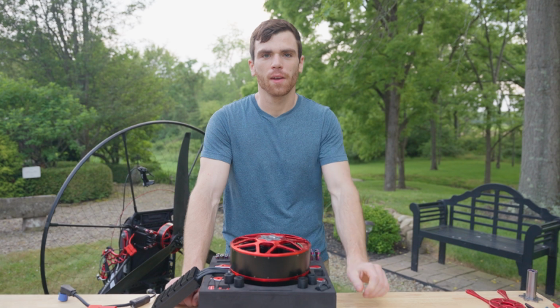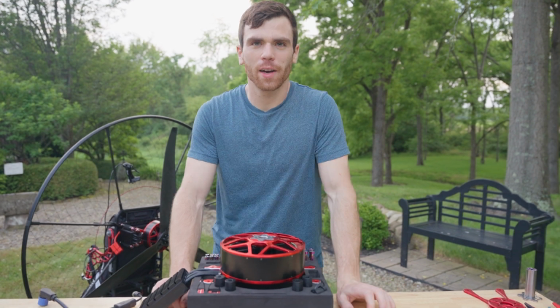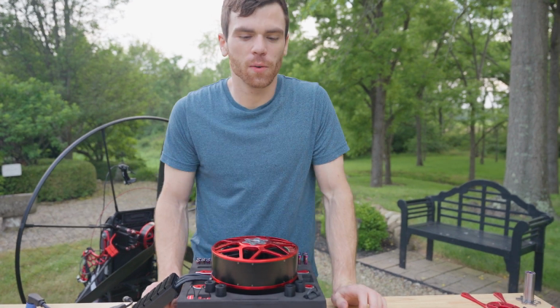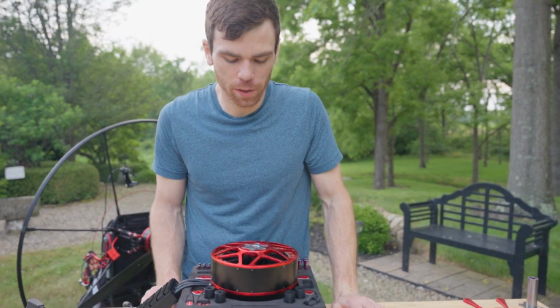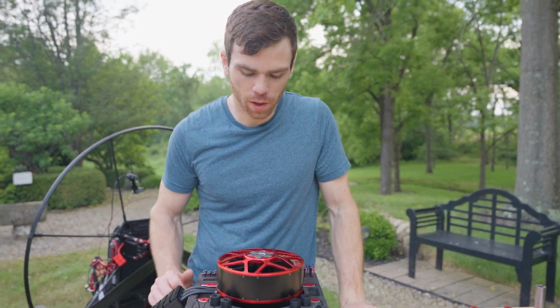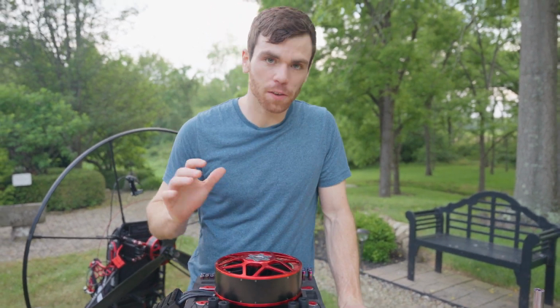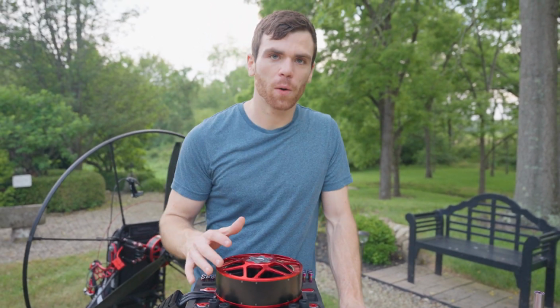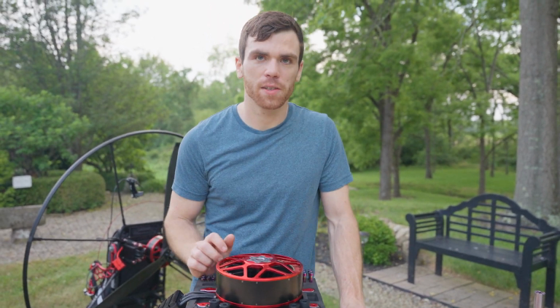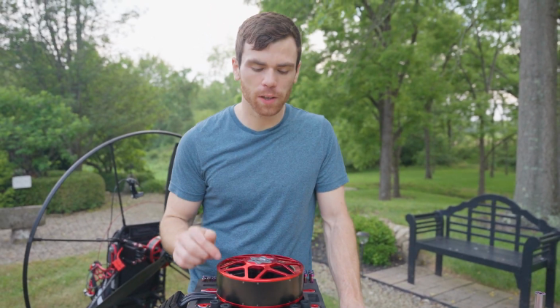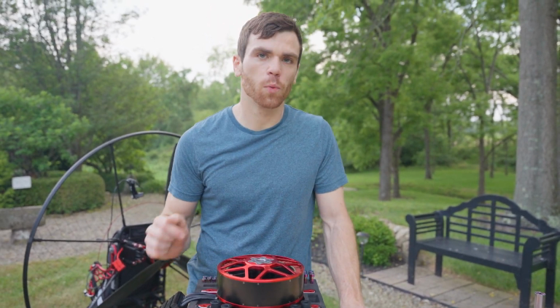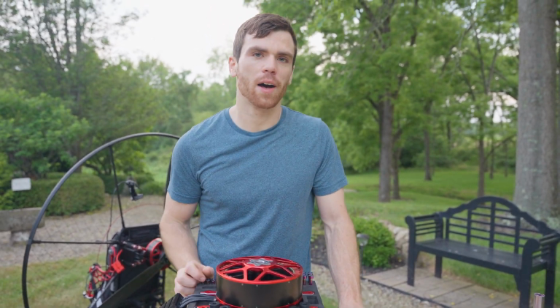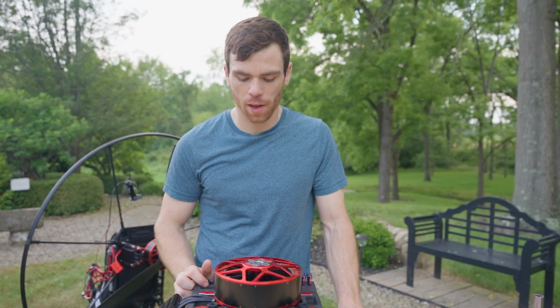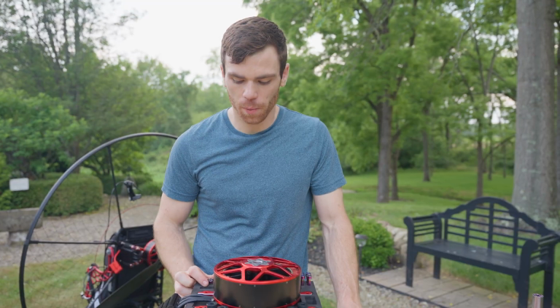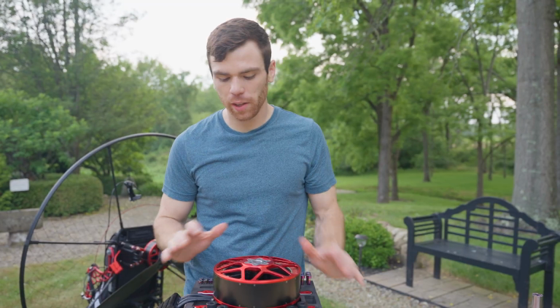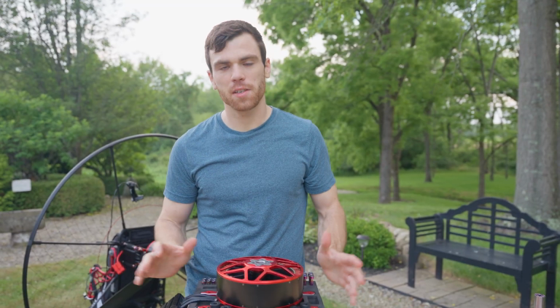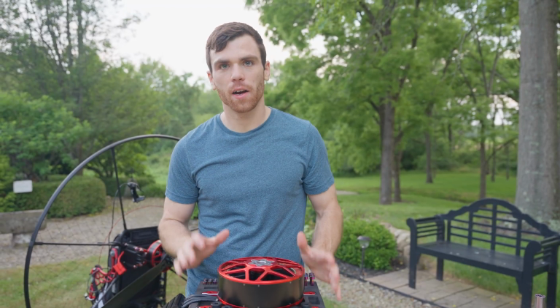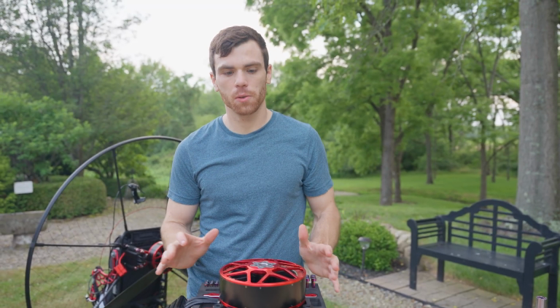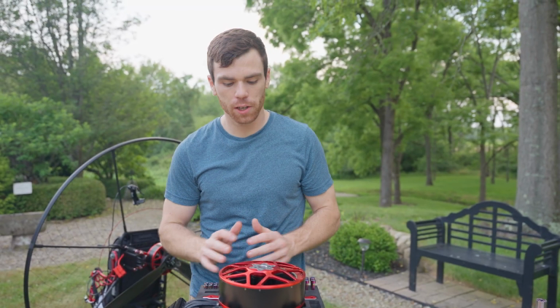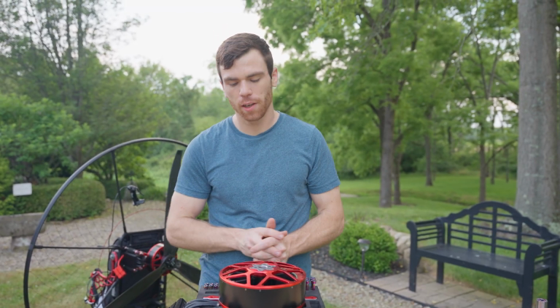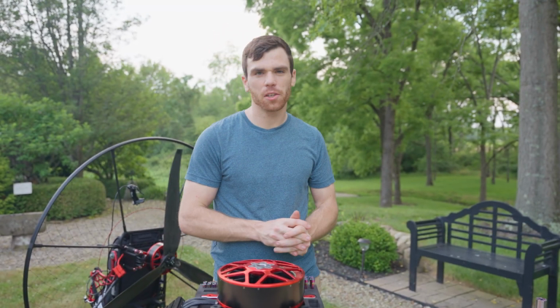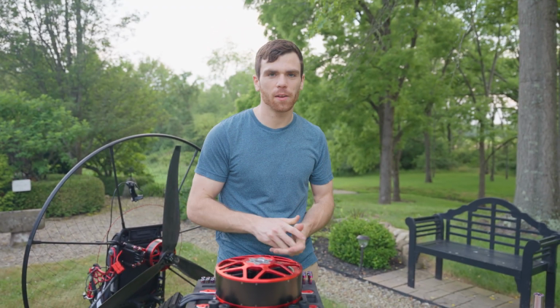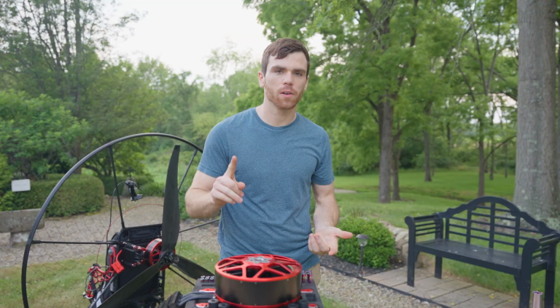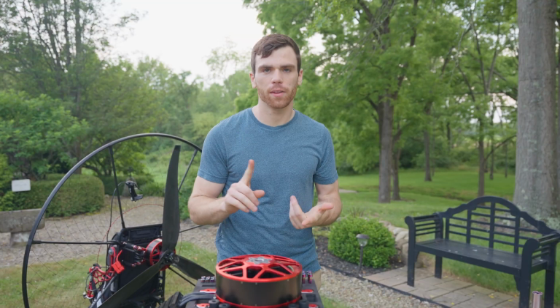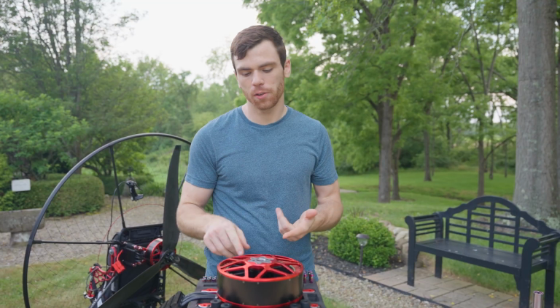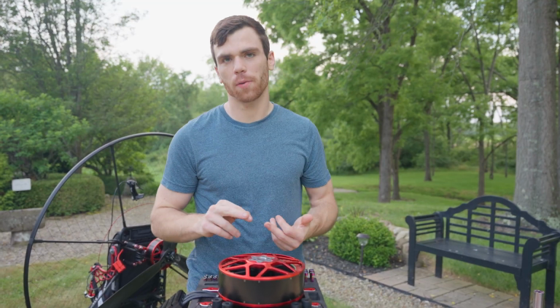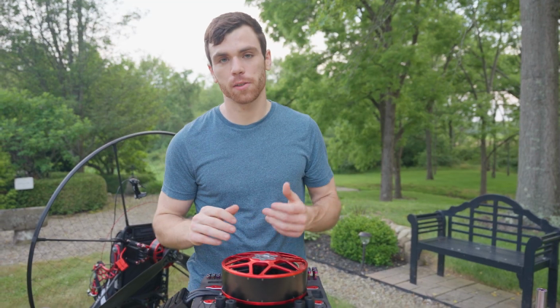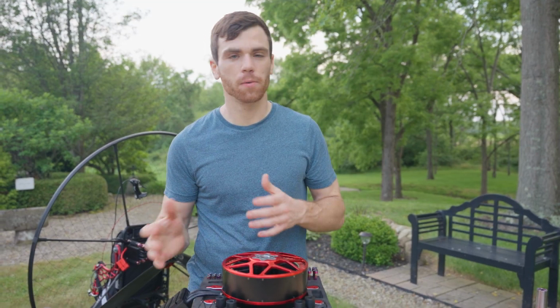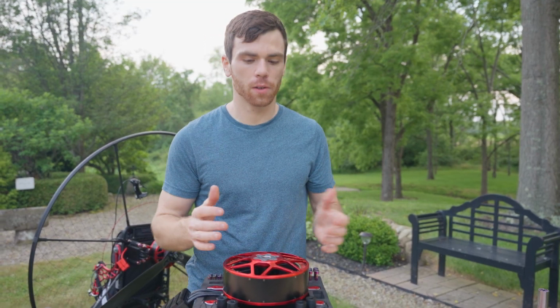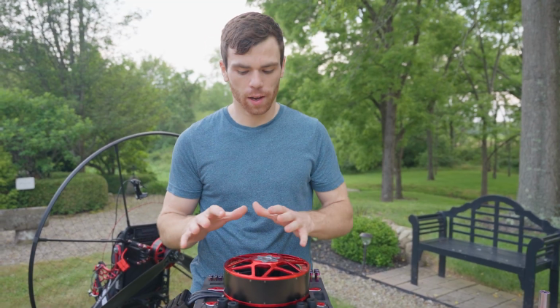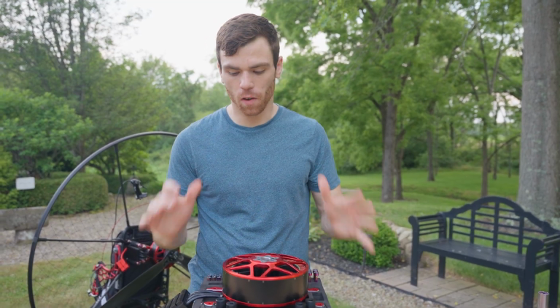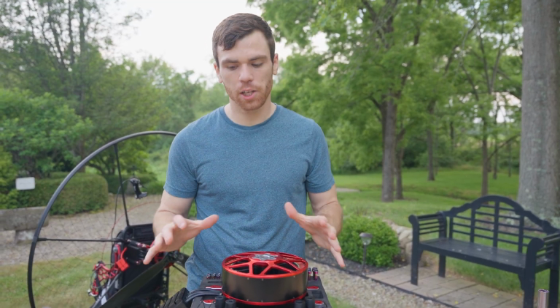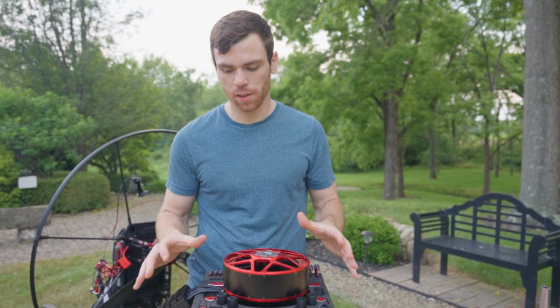Hey, what's up guys? Today I want to do a video on the new power pack. This is the V2.5 — completely redesigned, tons of new changes. You can check out the video comparing the V2.5 to the V2 and all the changes in it.